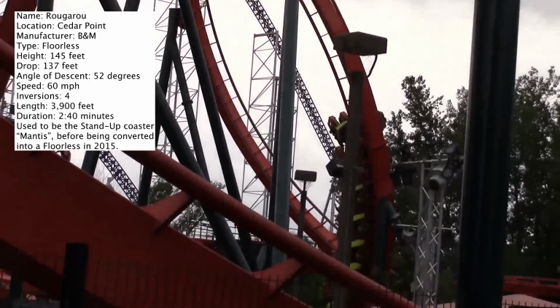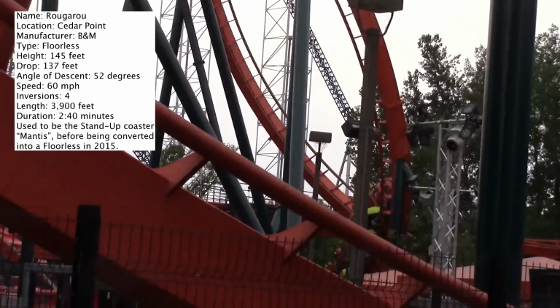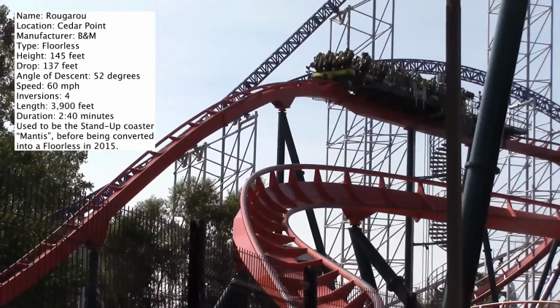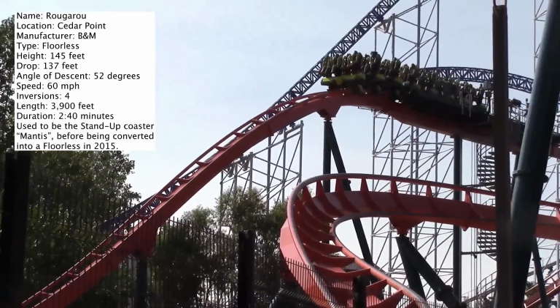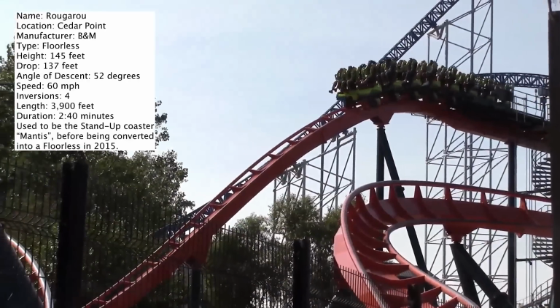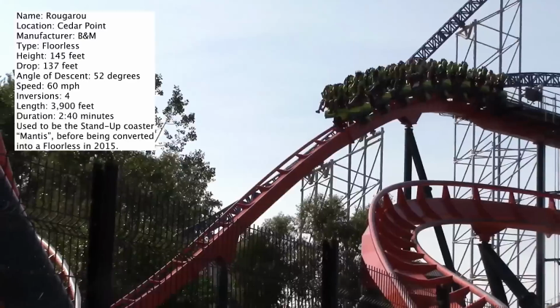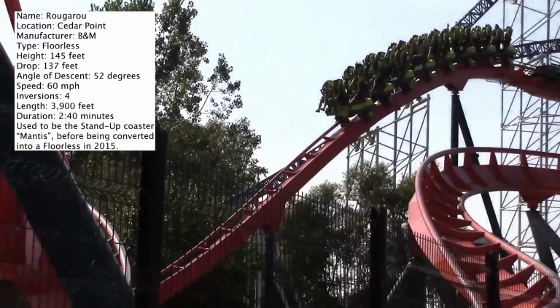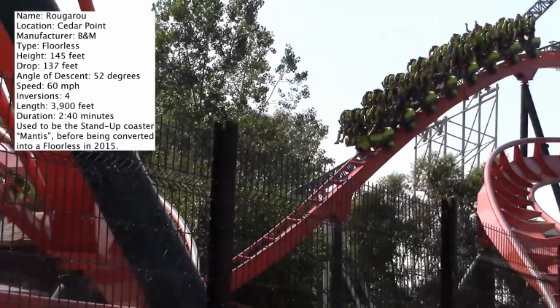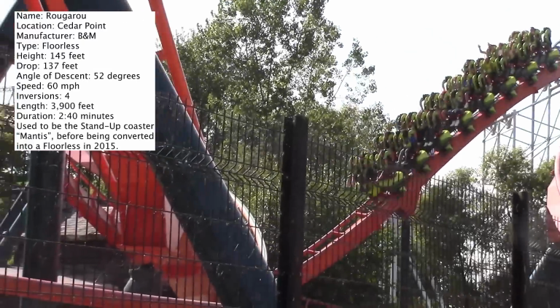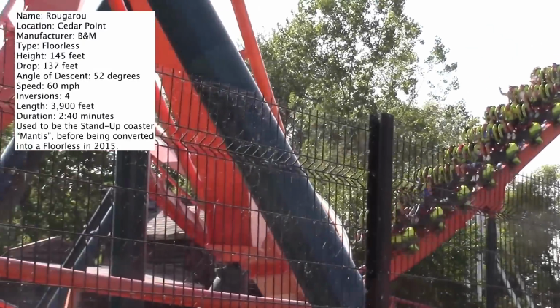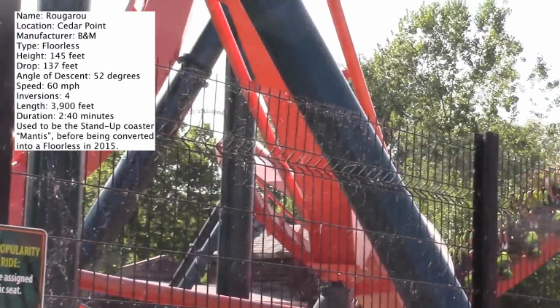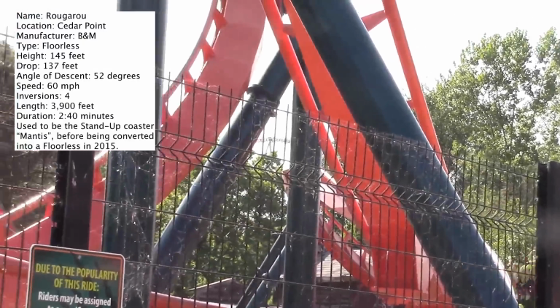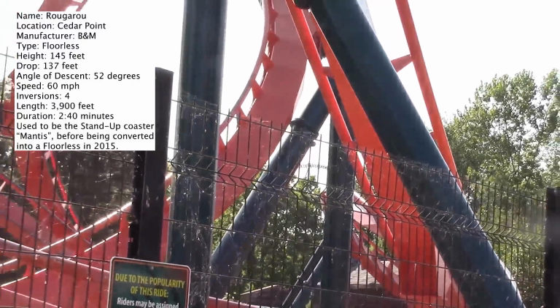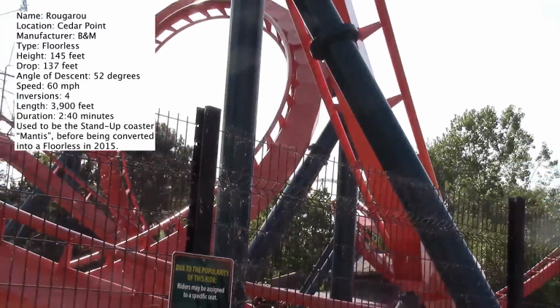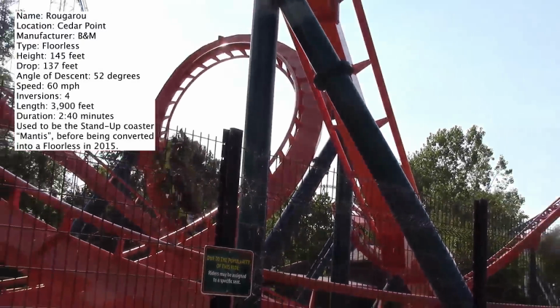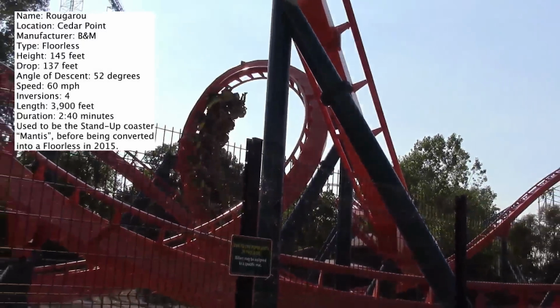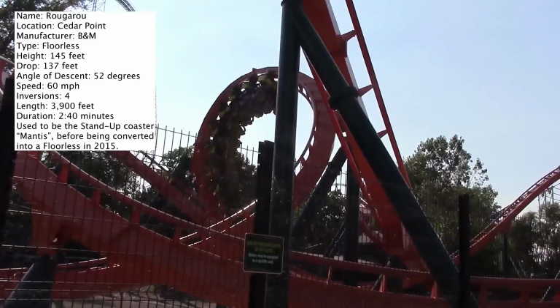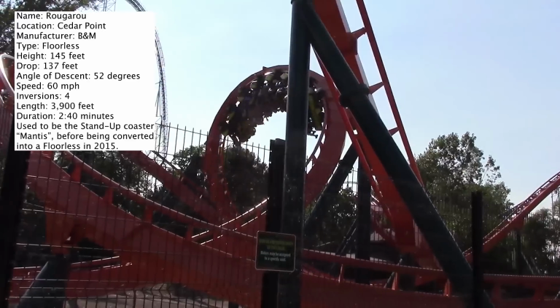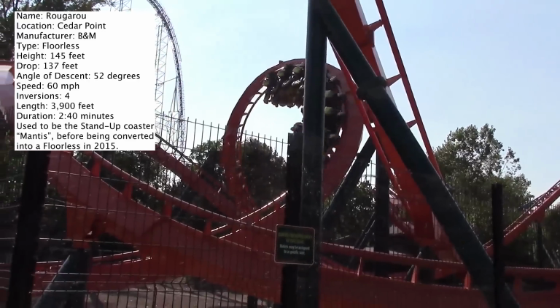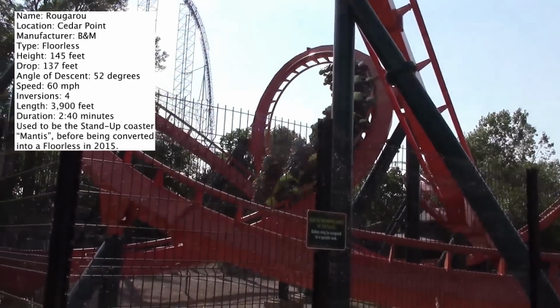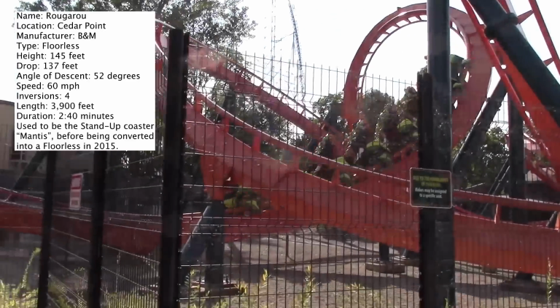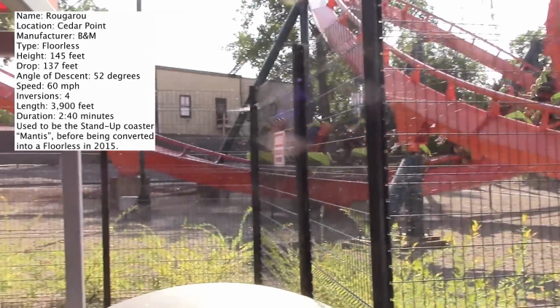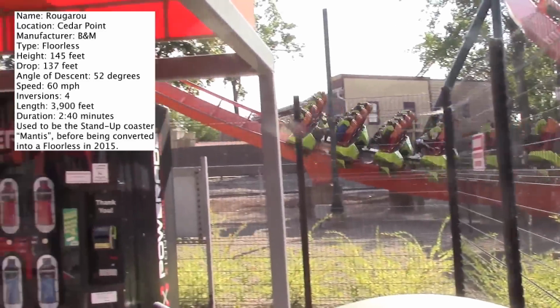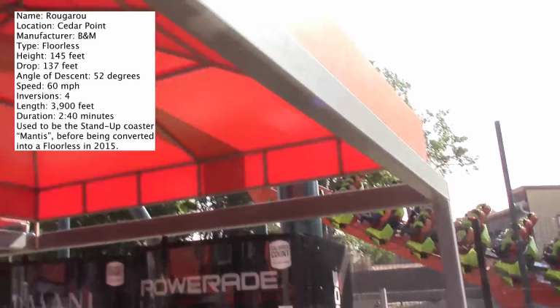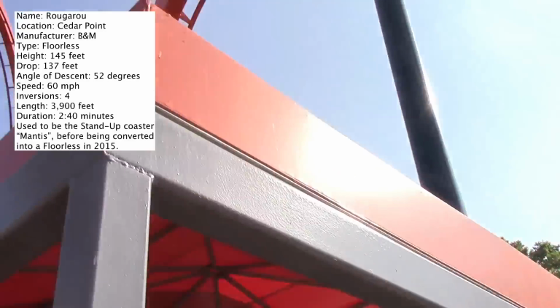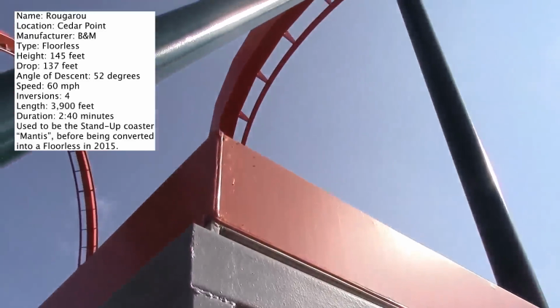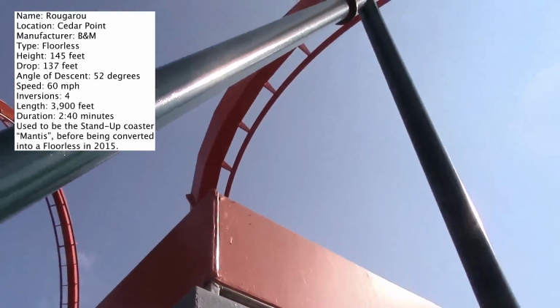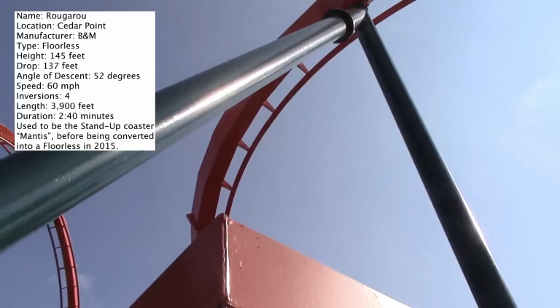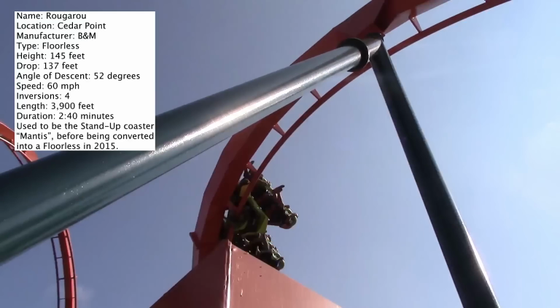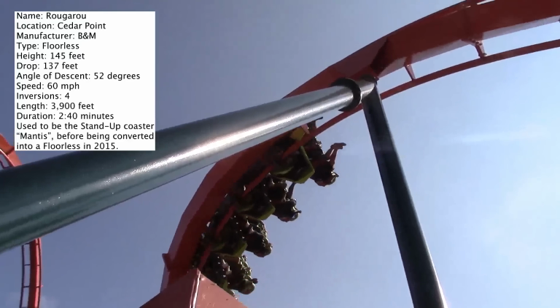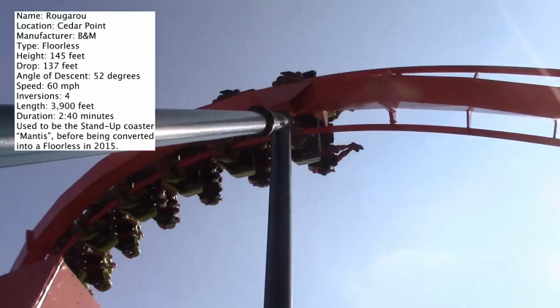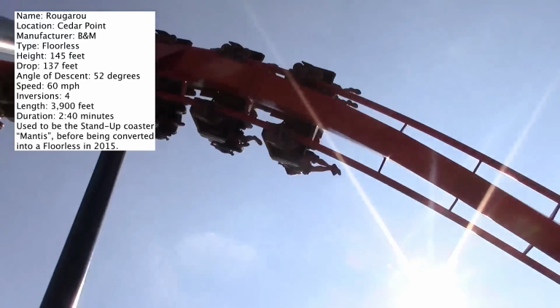If you take in the tips that I've given you, hopefully you'll have as good of a ride experience as I had. And with any luck, hopefully this coaster won't develop a B&M rattle and will stay just as smooth as when I rode it this past August.